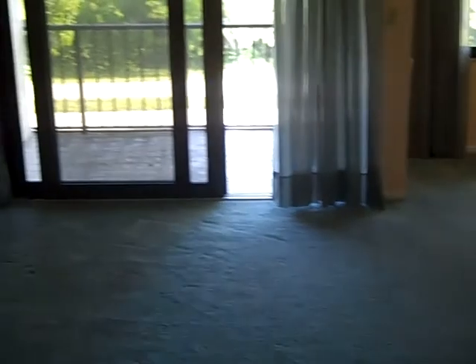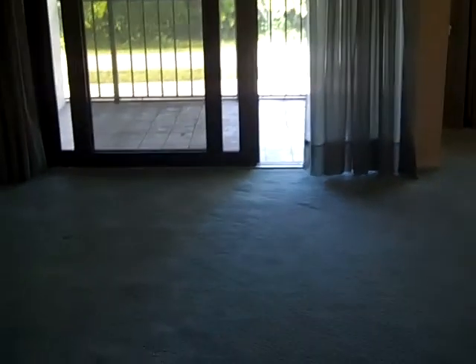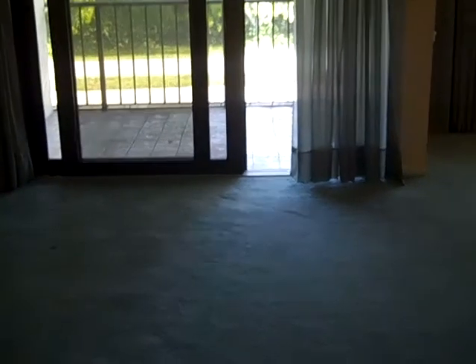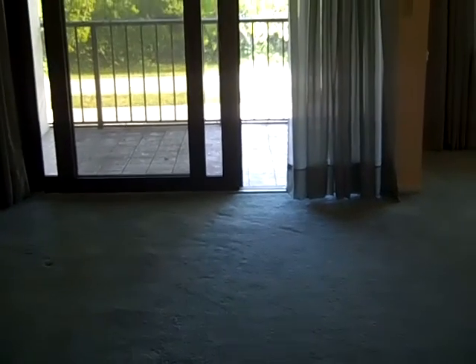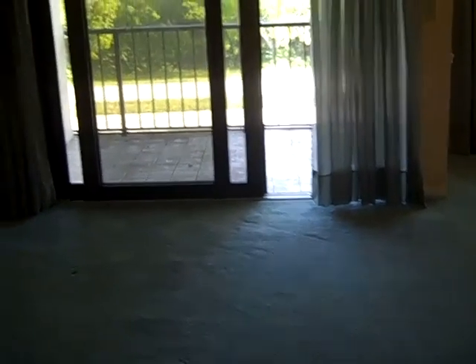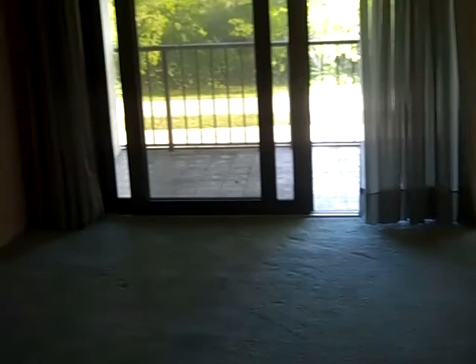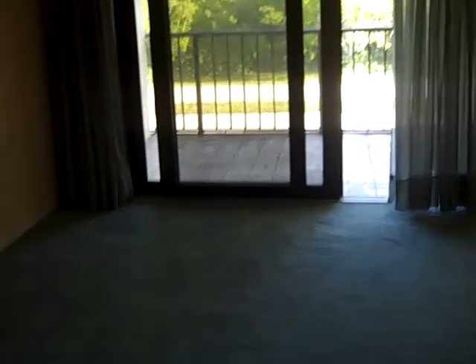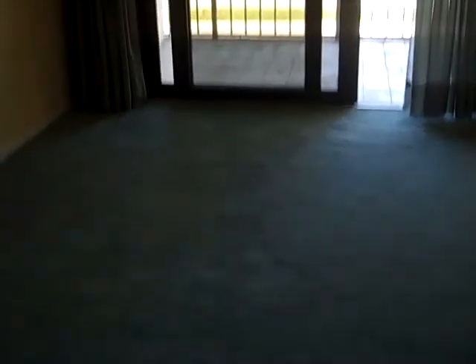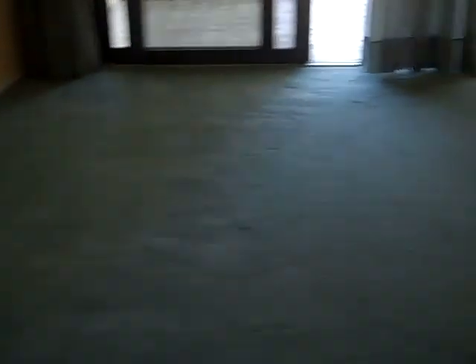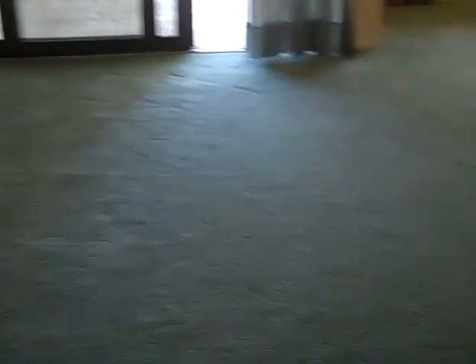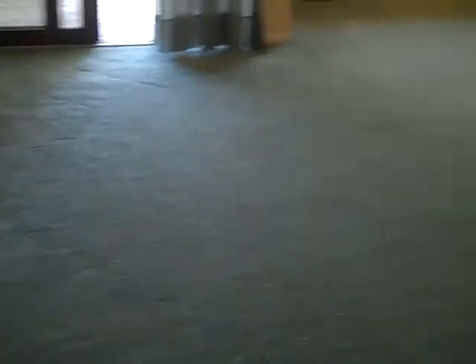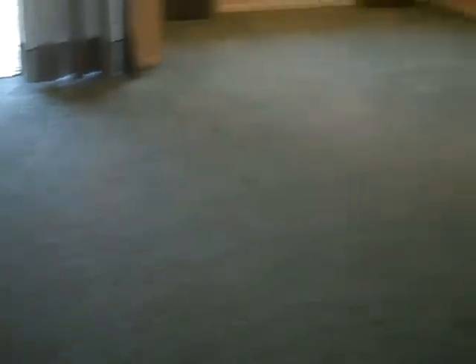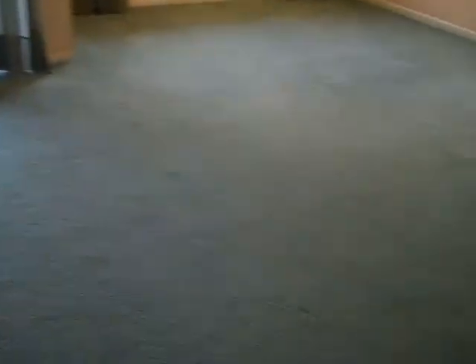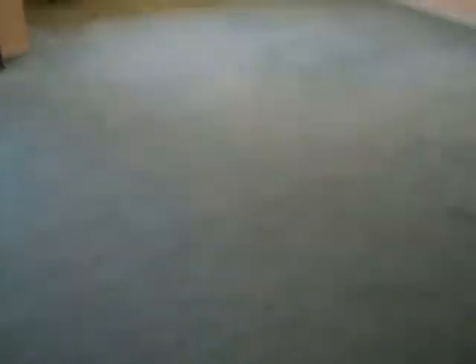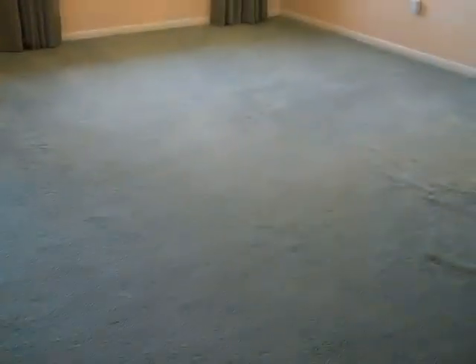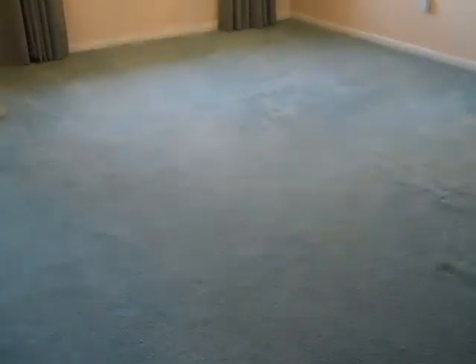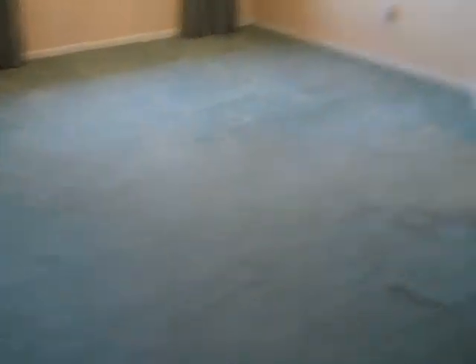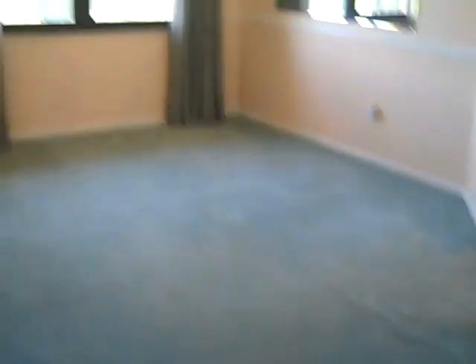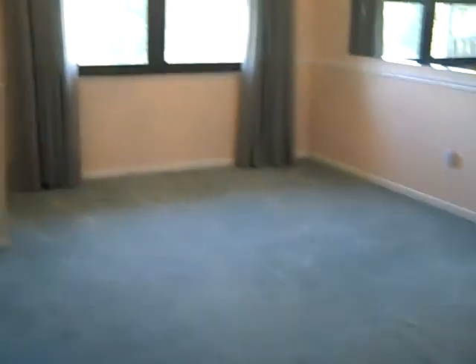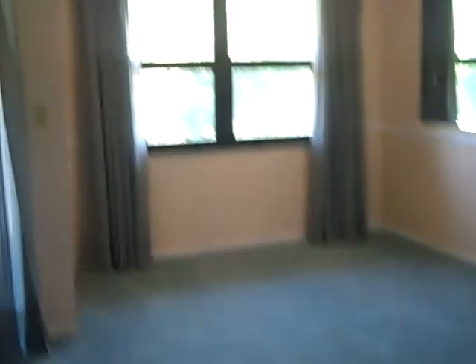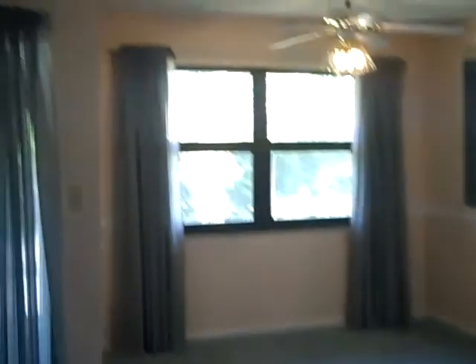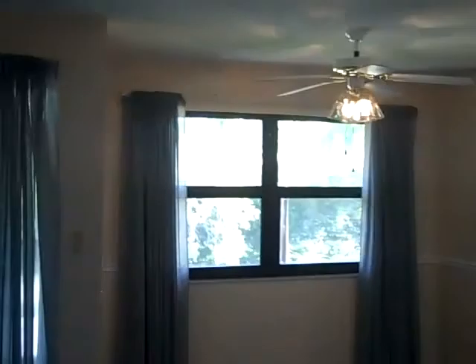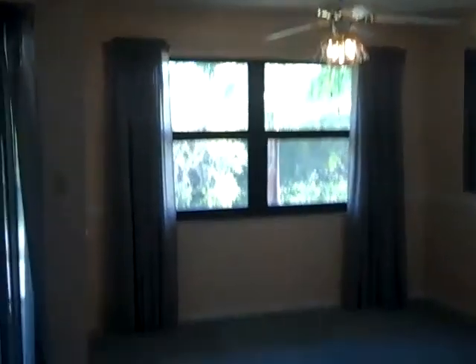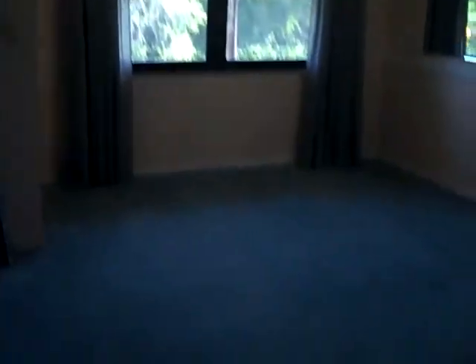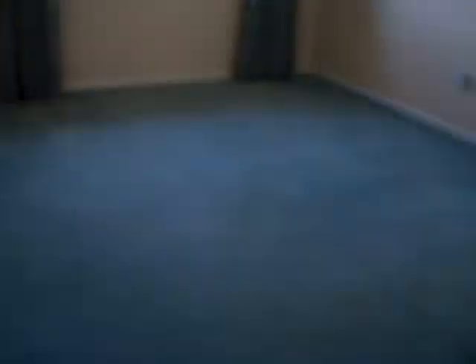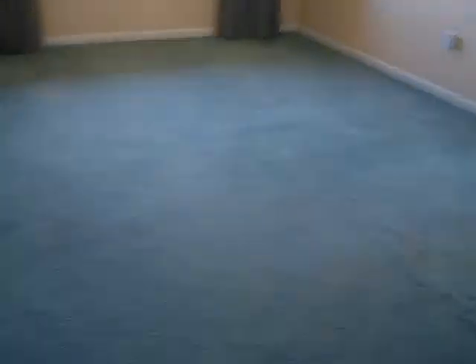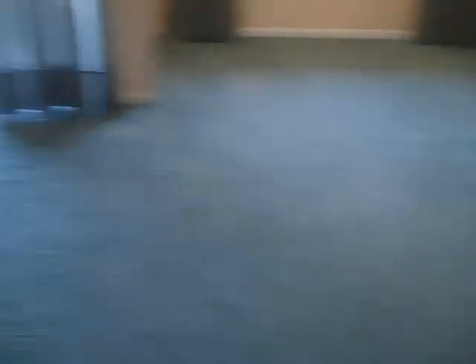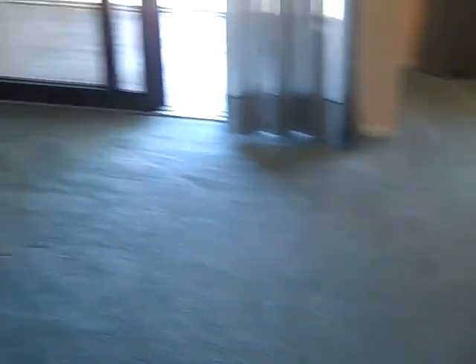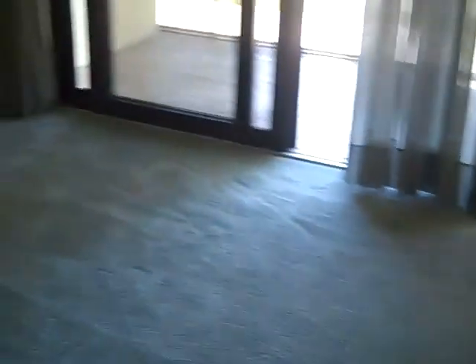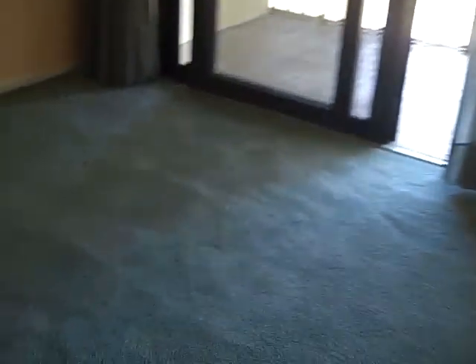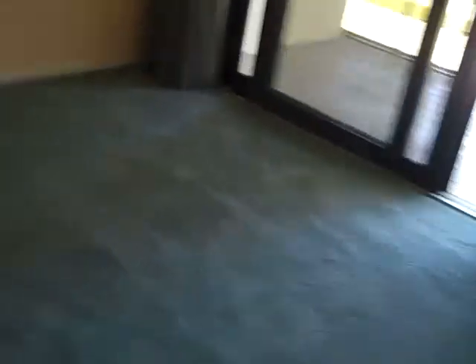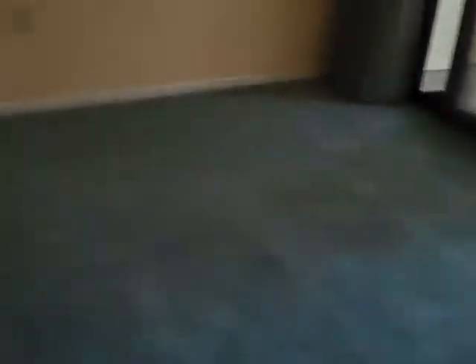This is the unit here that's all carpeted. The carpet looks in fairly good shape, a little loose — could be tightened up a little bit. There's a dining room area straight ahead, this would be the family room and living room area.